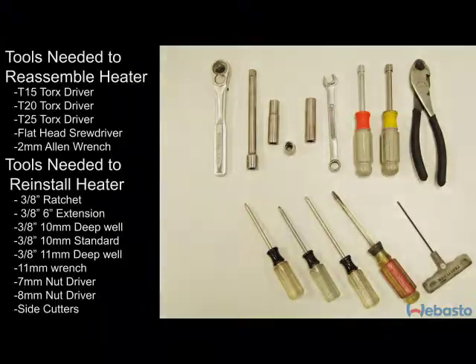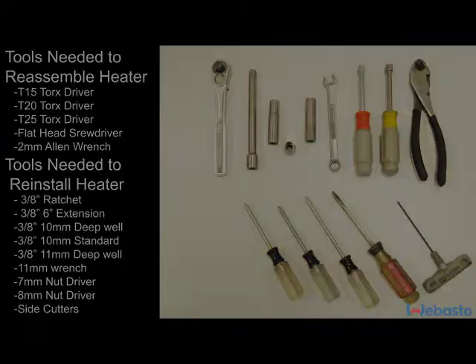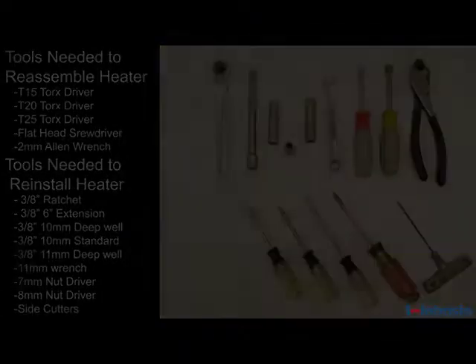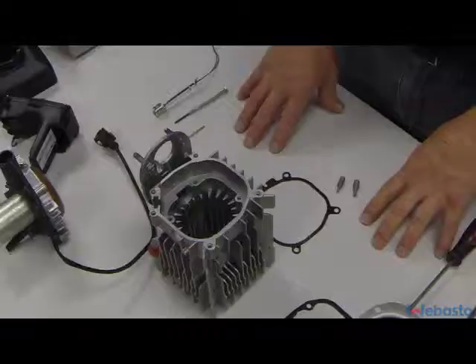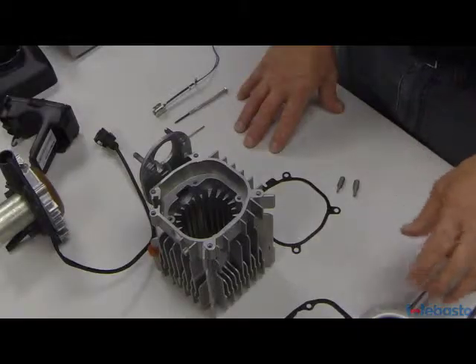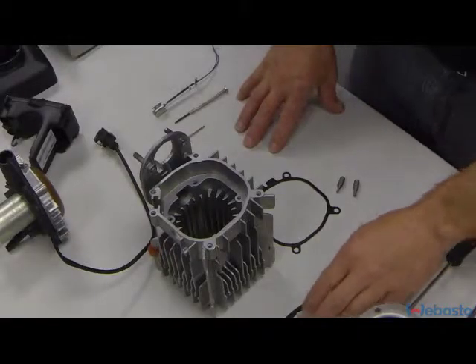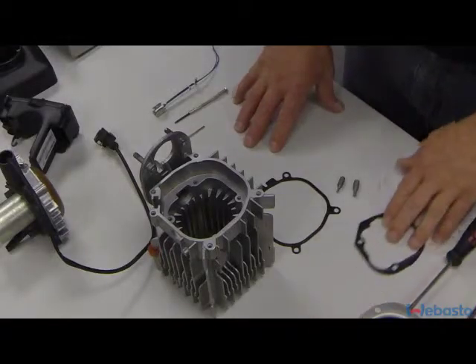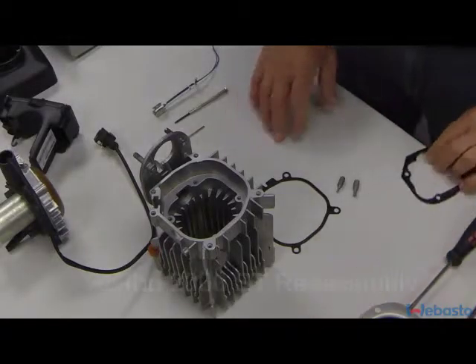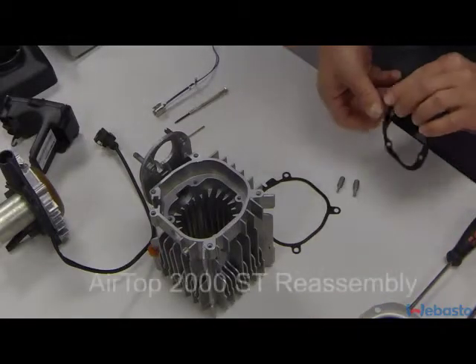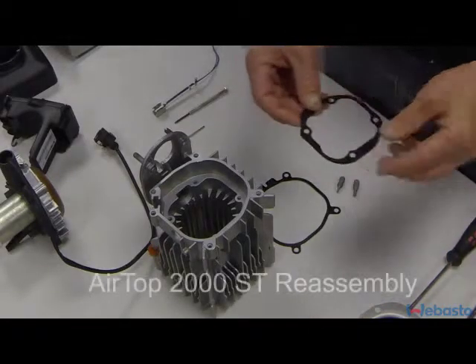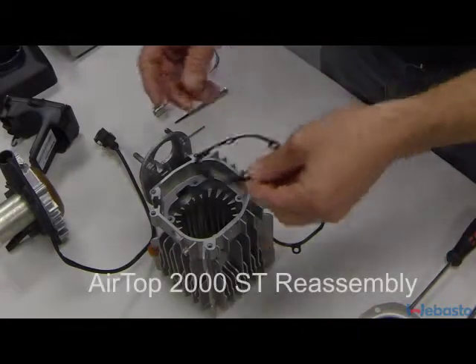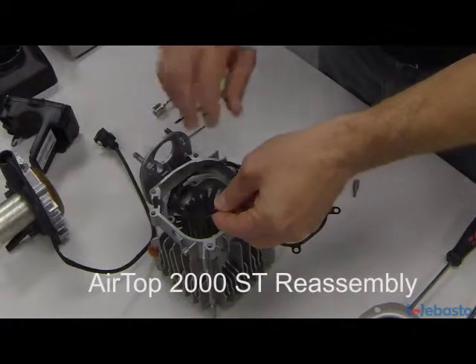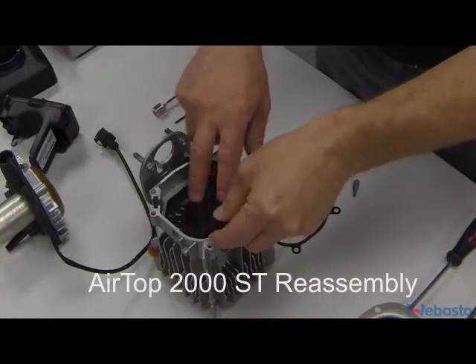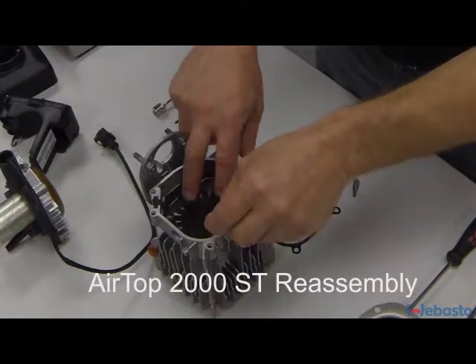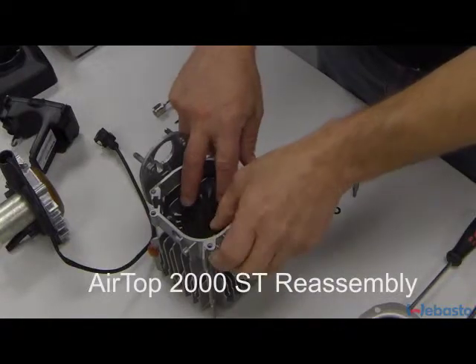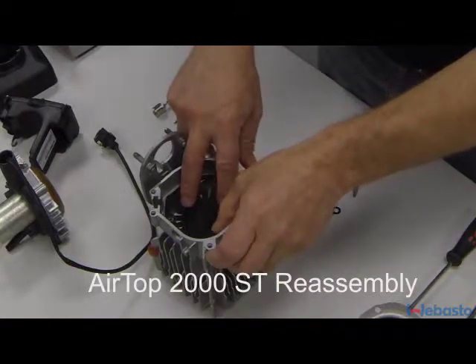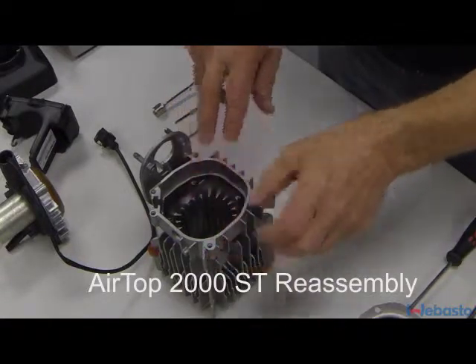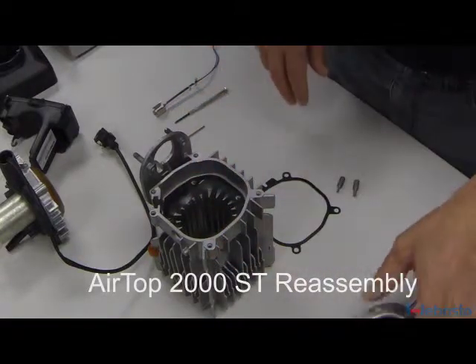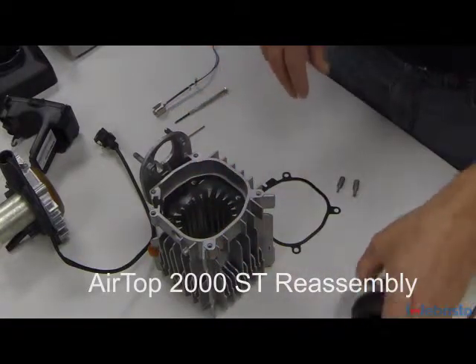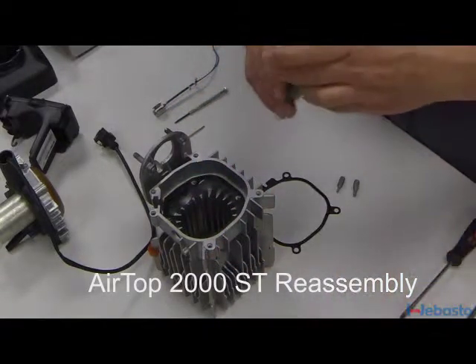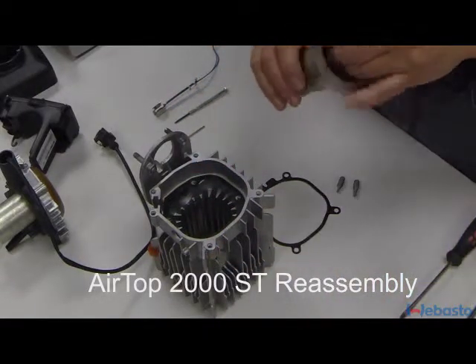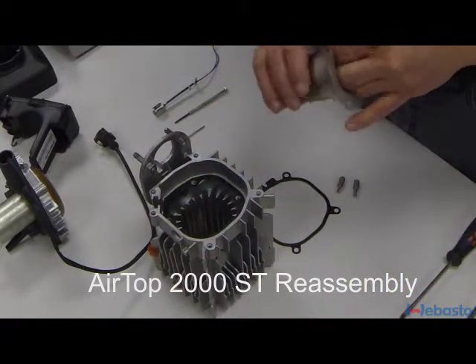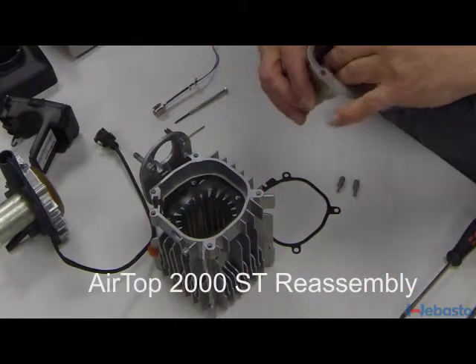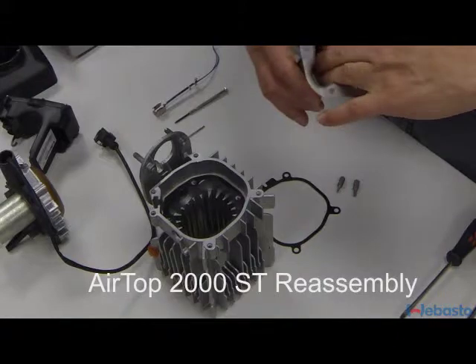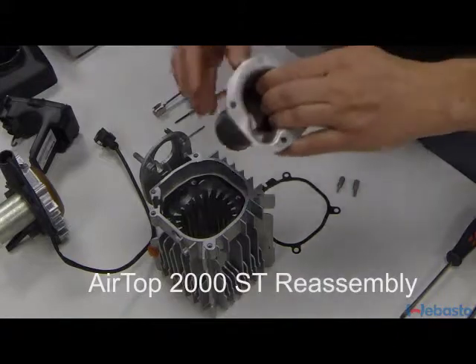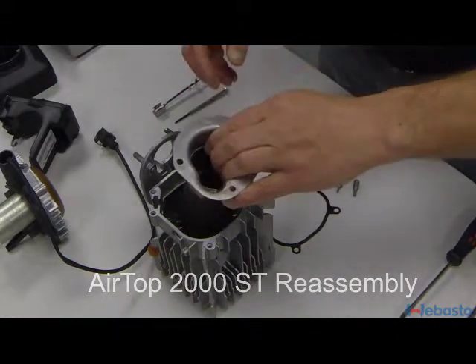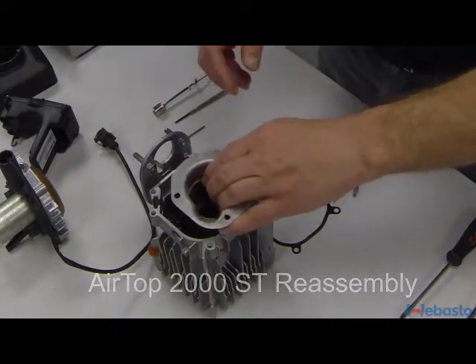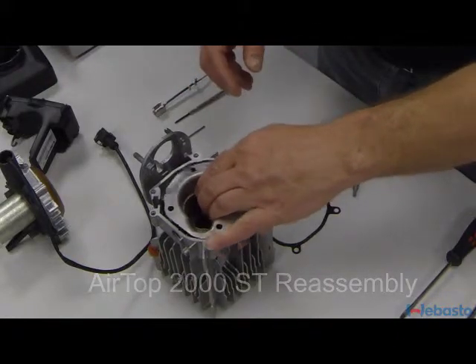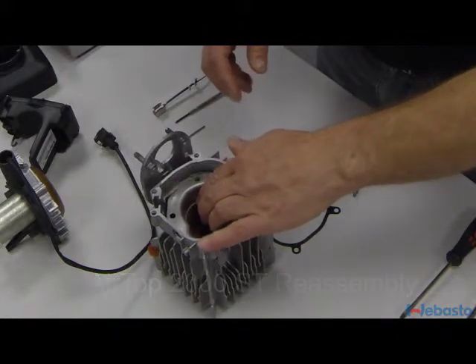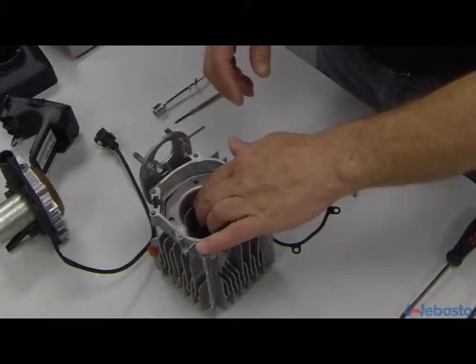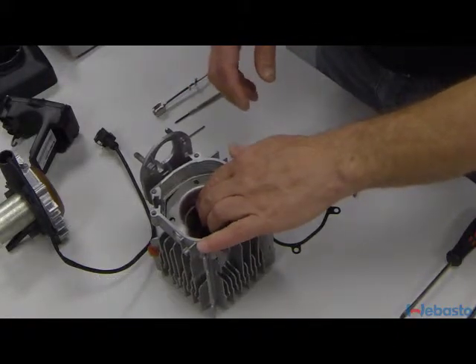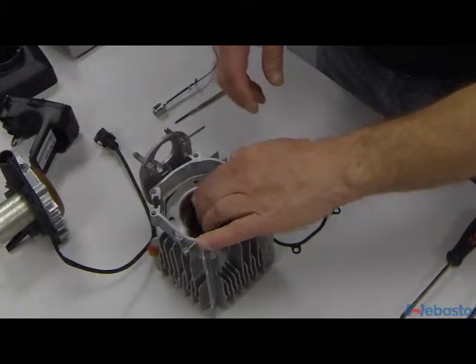In this video, we will reassemble a Webasto Airtop 2000 ST air heater. Replace the new burner tube gasket before installing the burner tube. It's important to always use new gaskets when reassembling your Airtop 2000 ST heater.